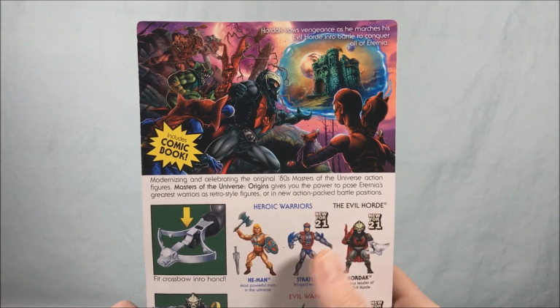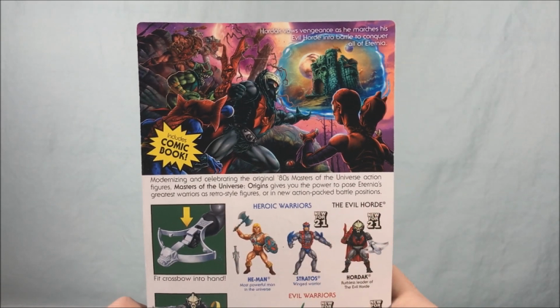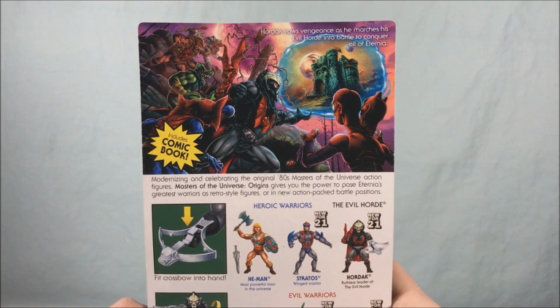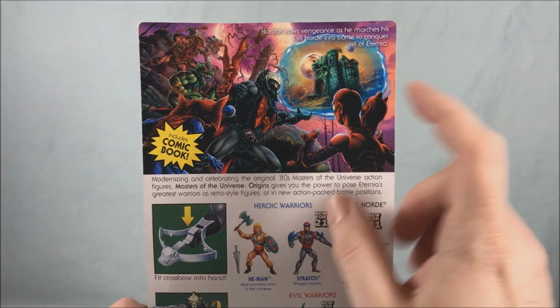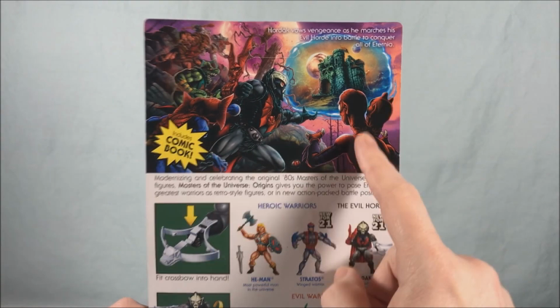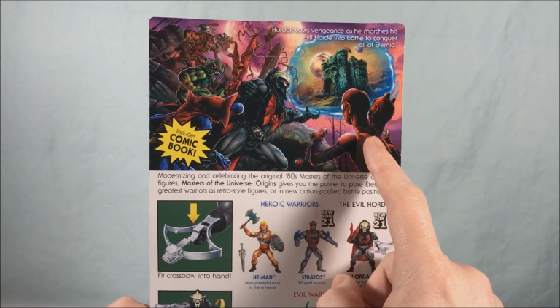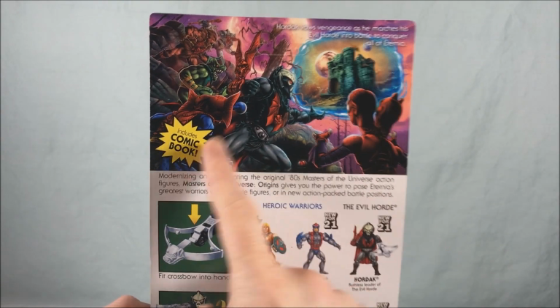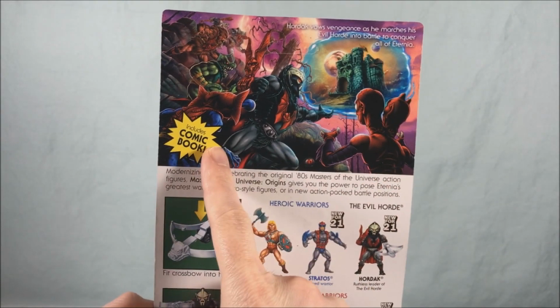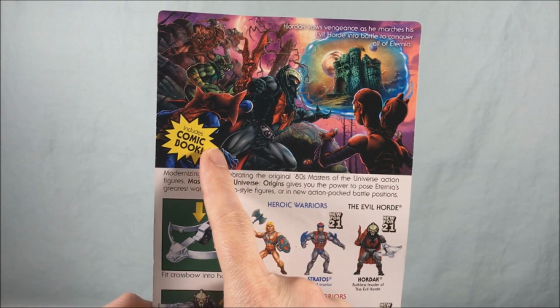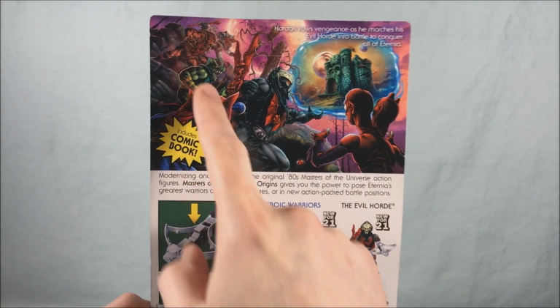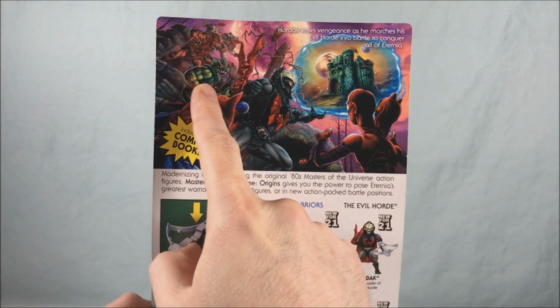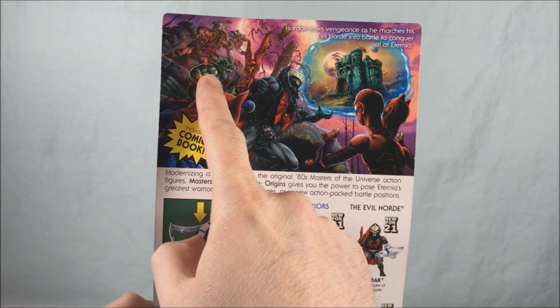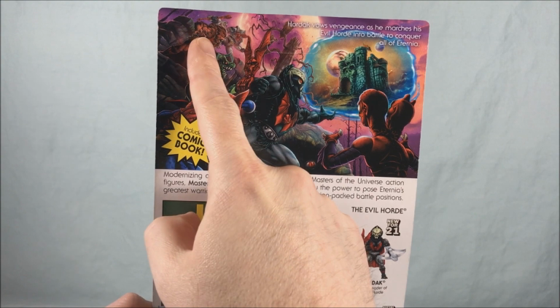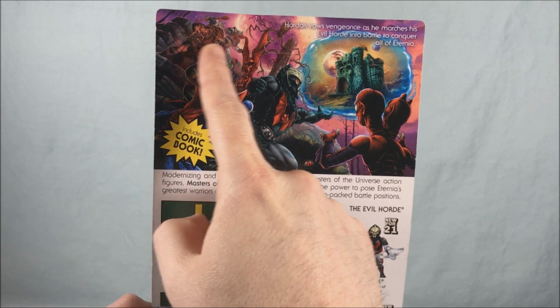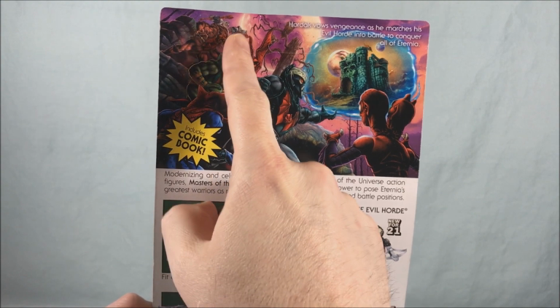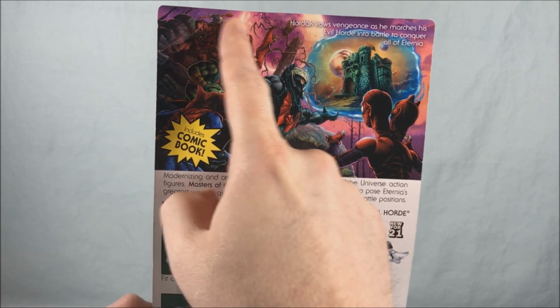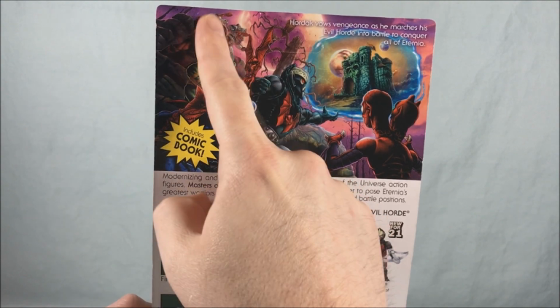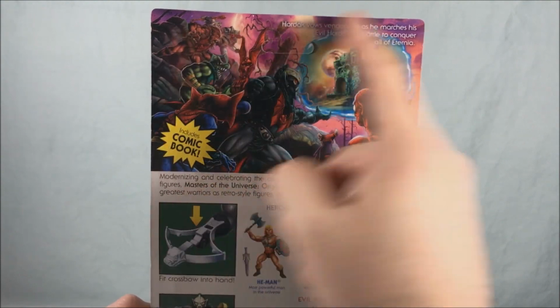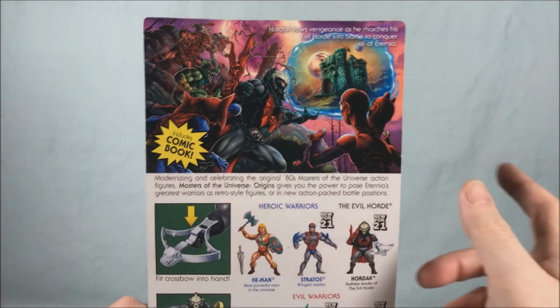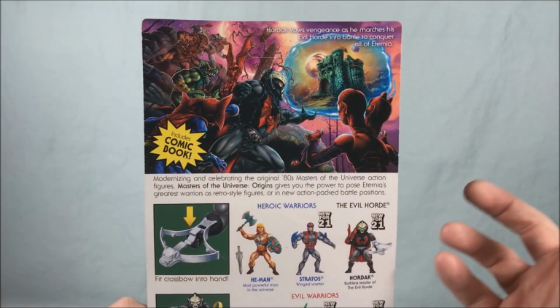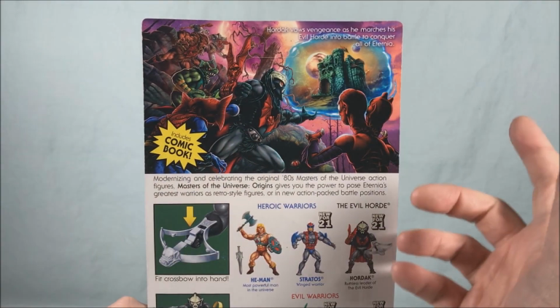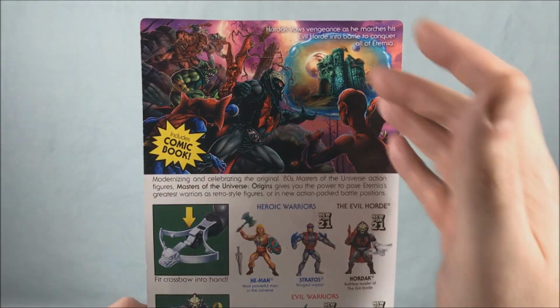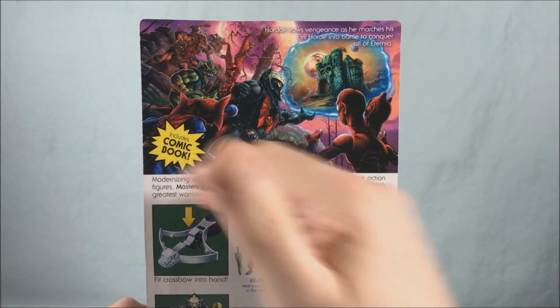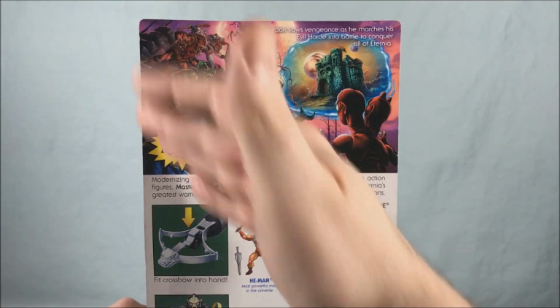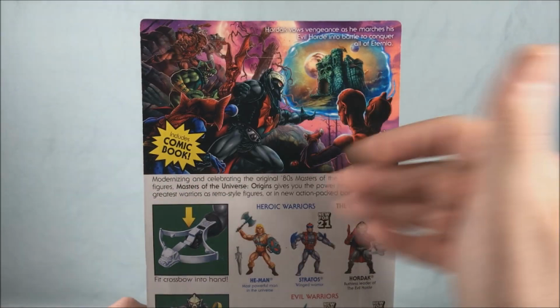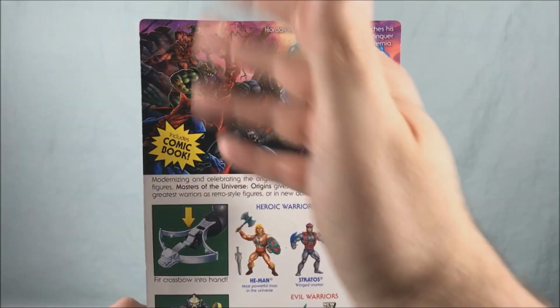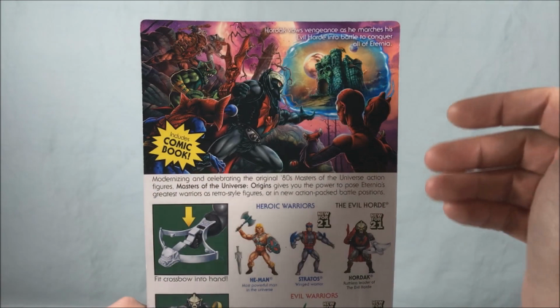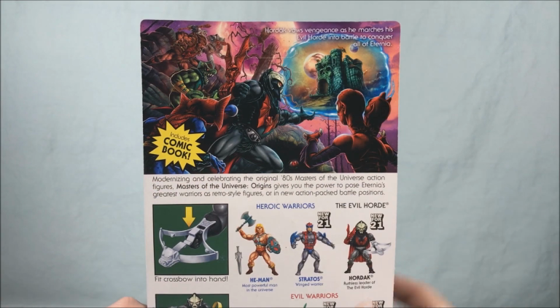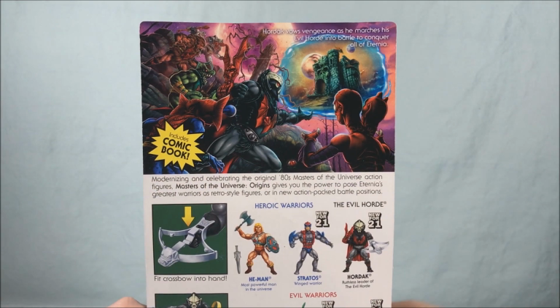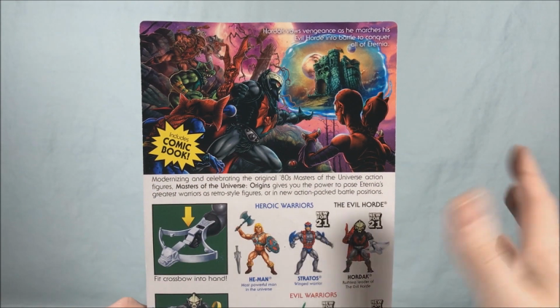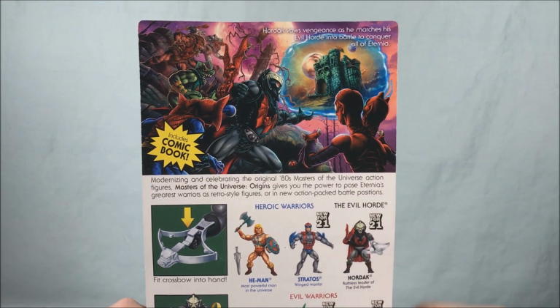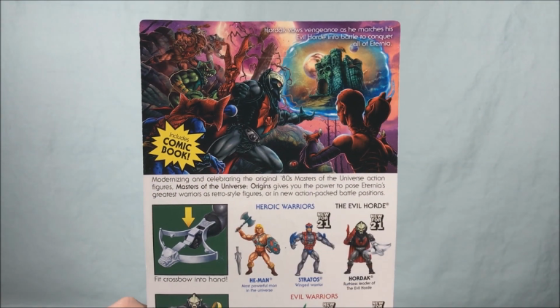Showing off all the other members of the Horde. You got Modulok, Mantena, Leech, Grizzlor, some Horde troopers. I can't wait. I'm hoping this means that they're all eventually coming, hopefully sooner rather than later.